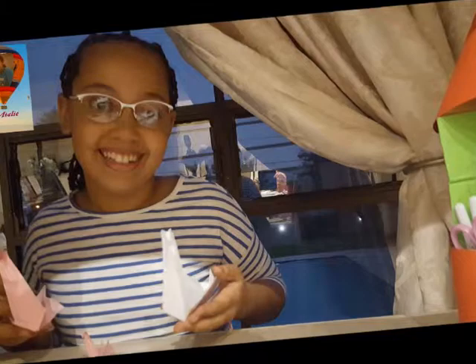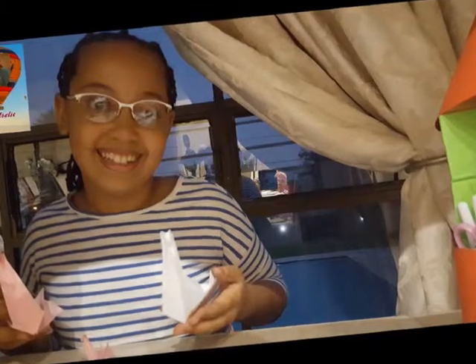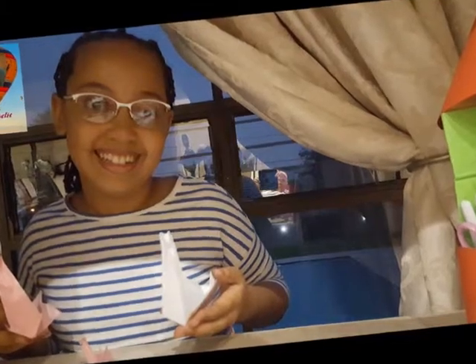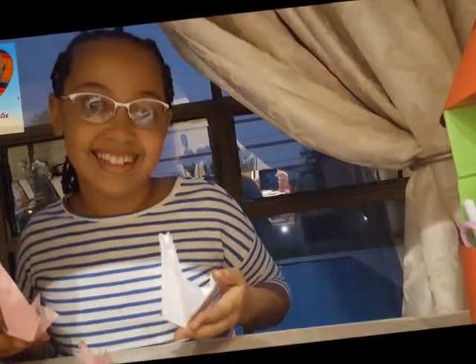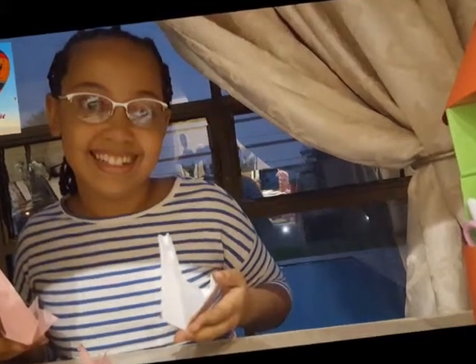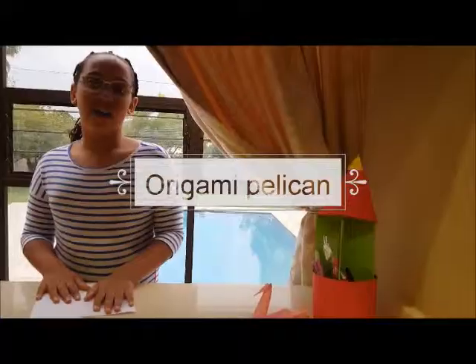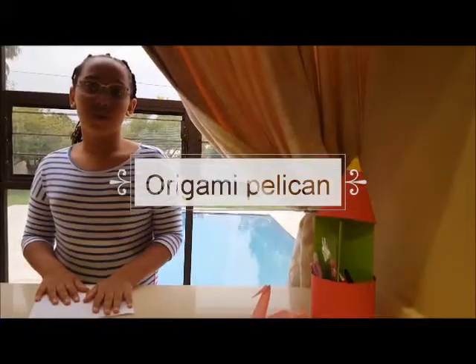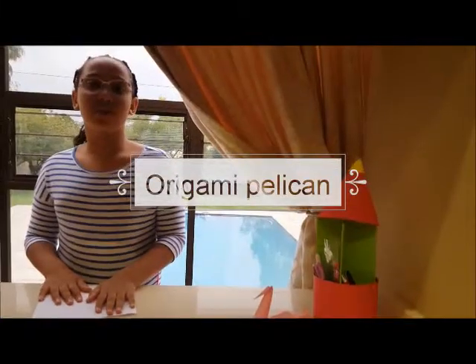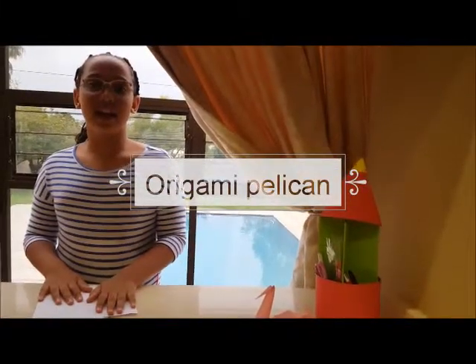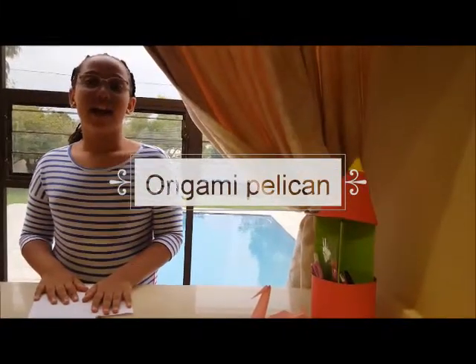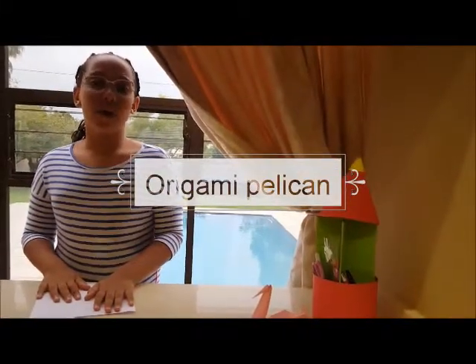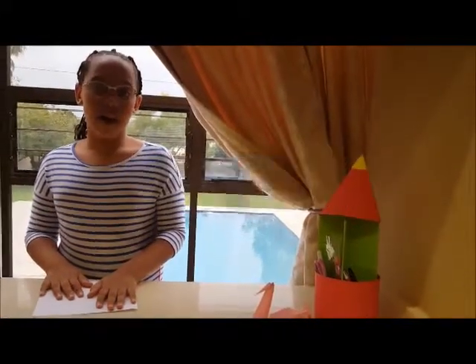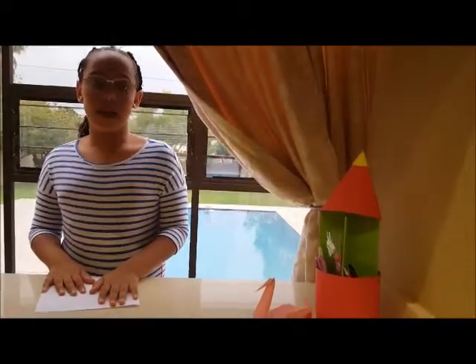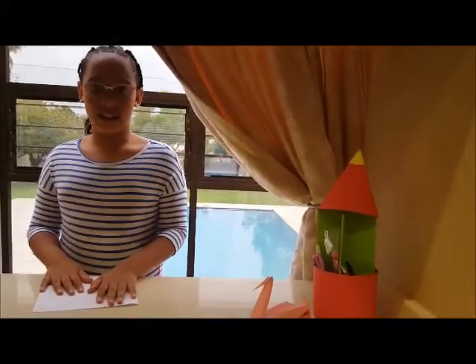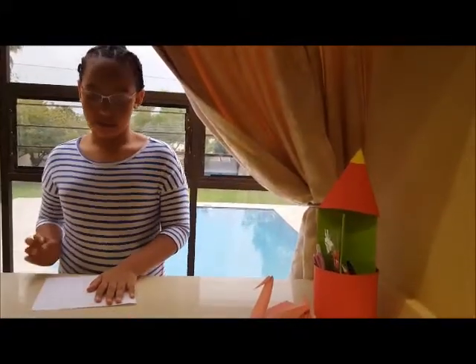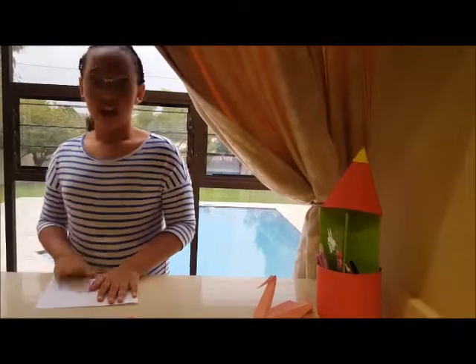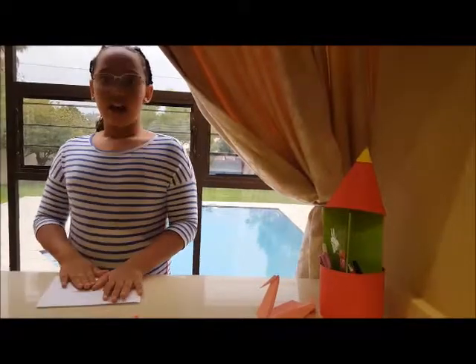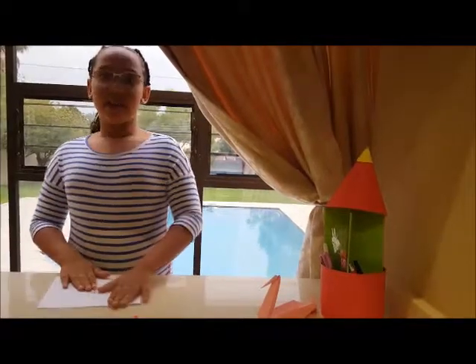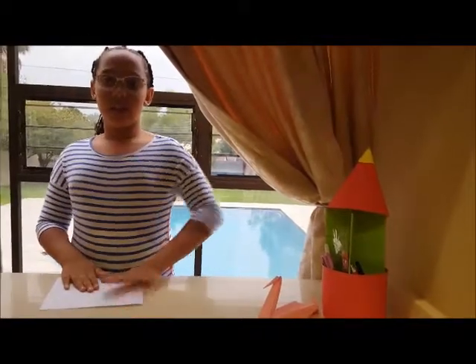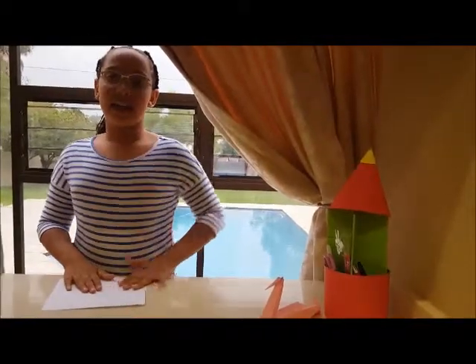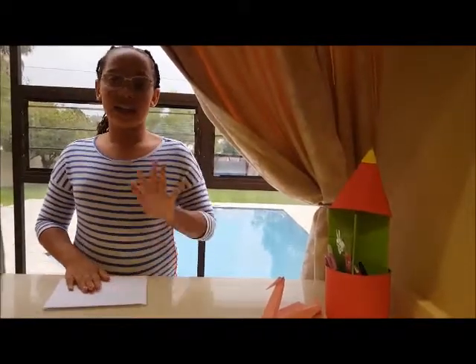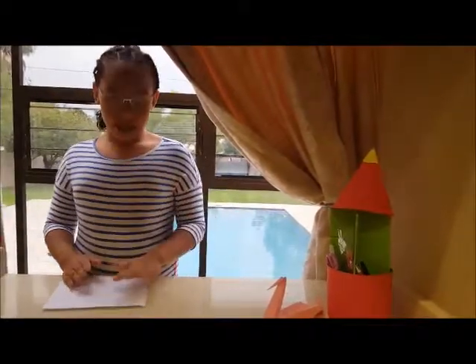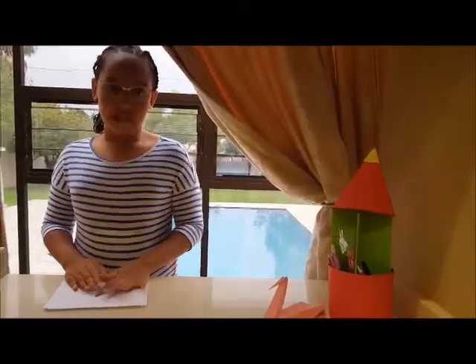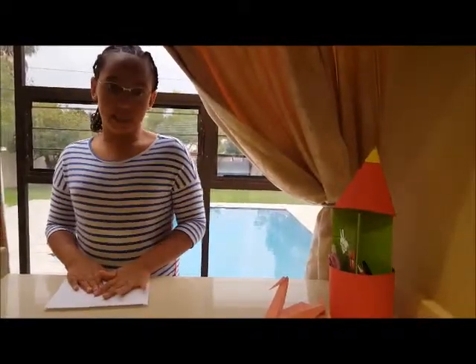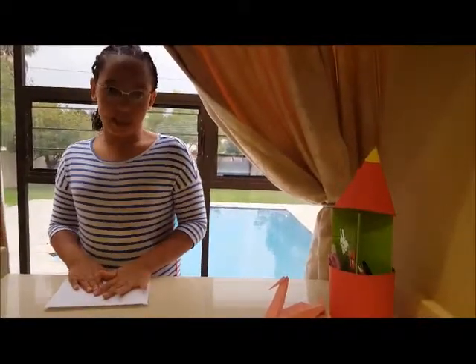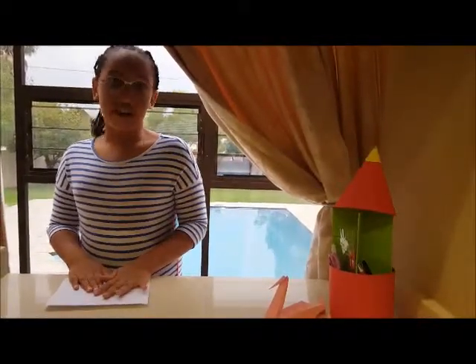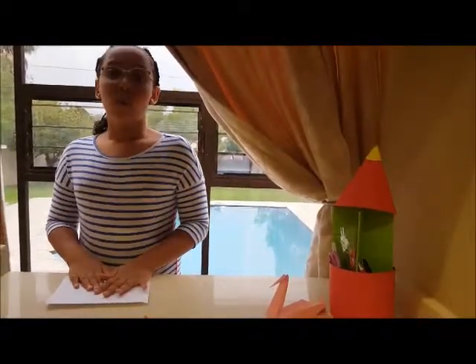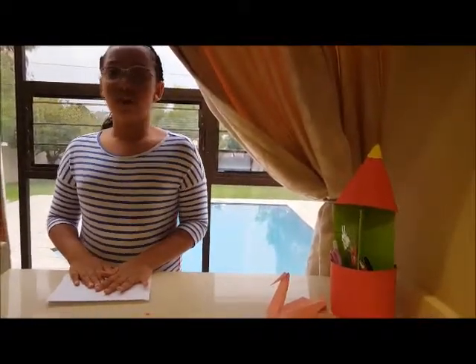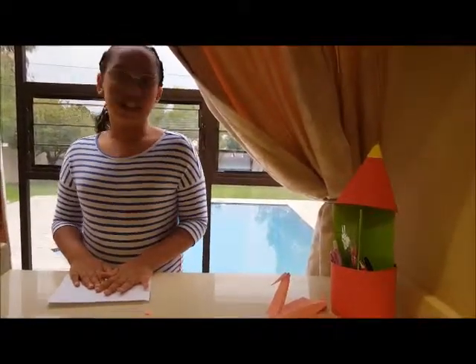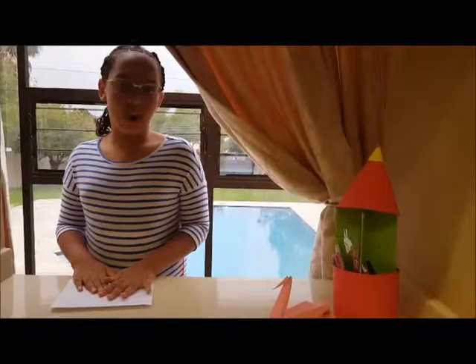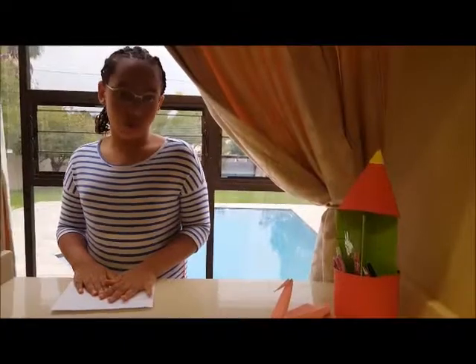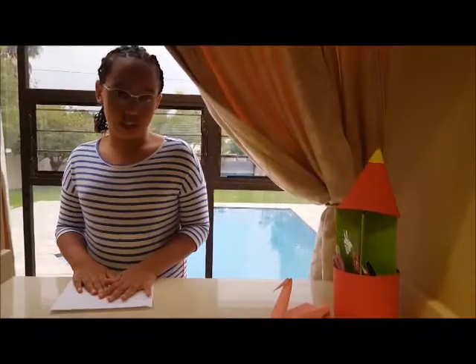Hello everybody, today I will show you how to make an origami pelican. You will start by taking a square piece of paper, white or any color of your choice.